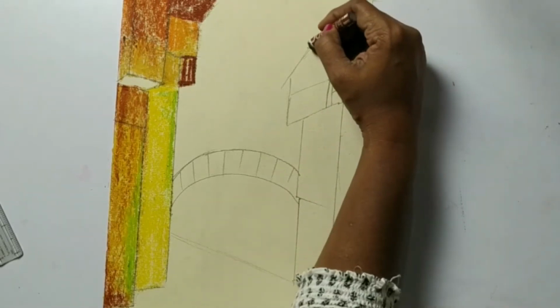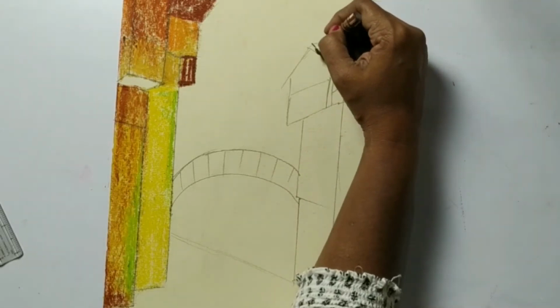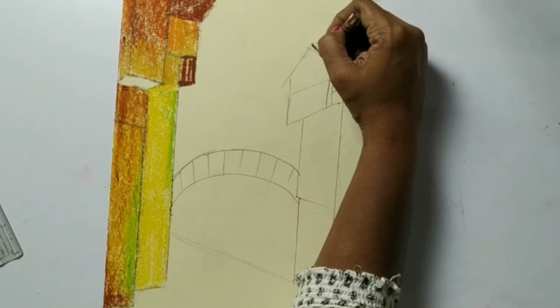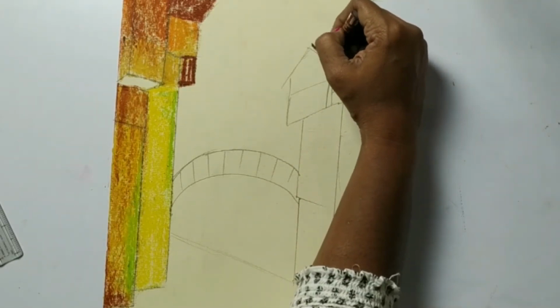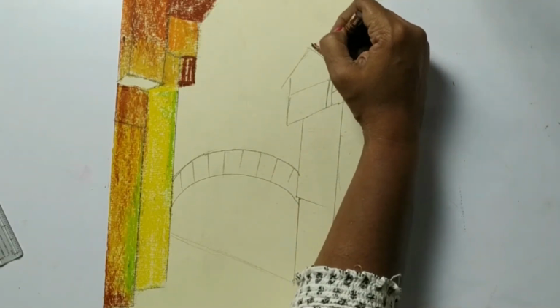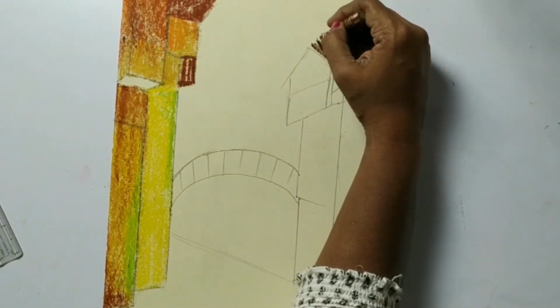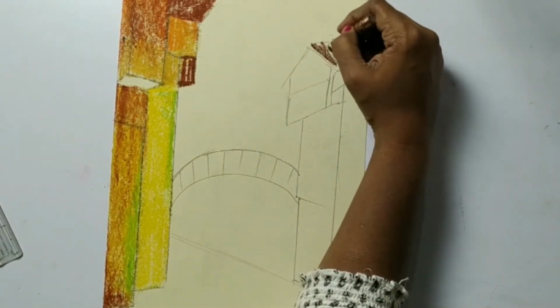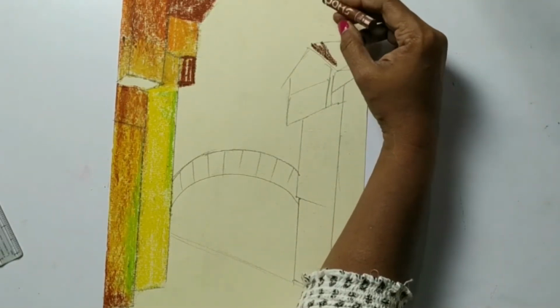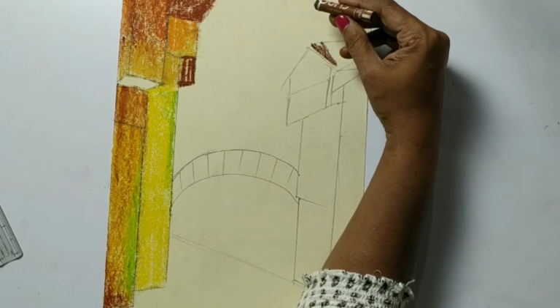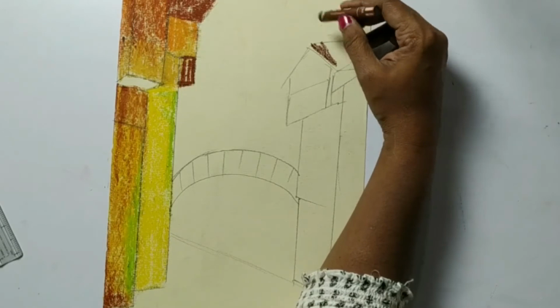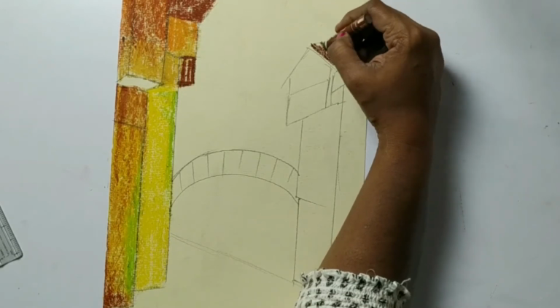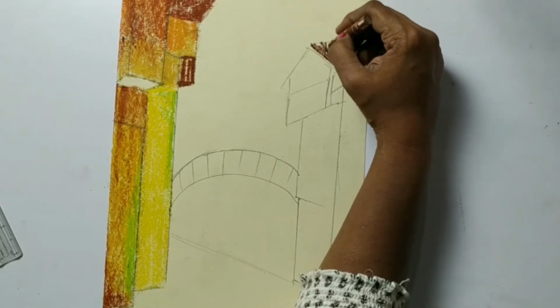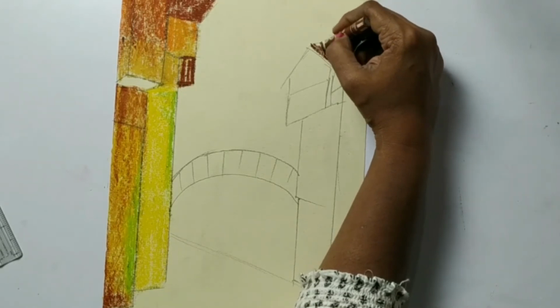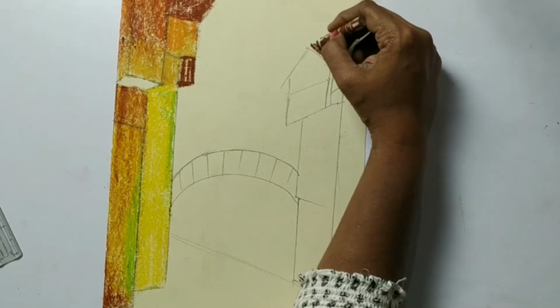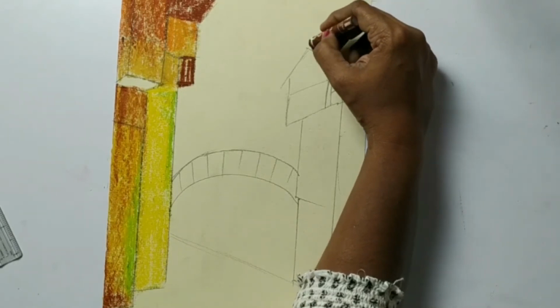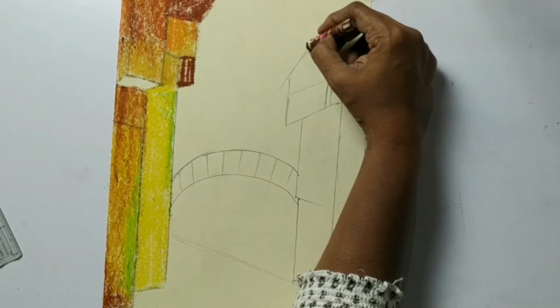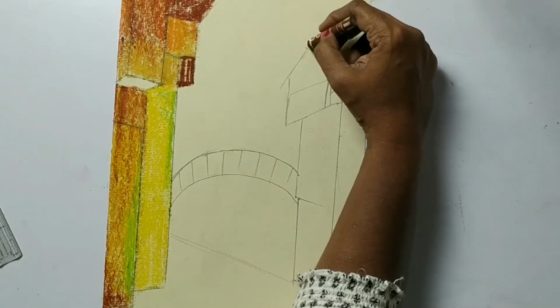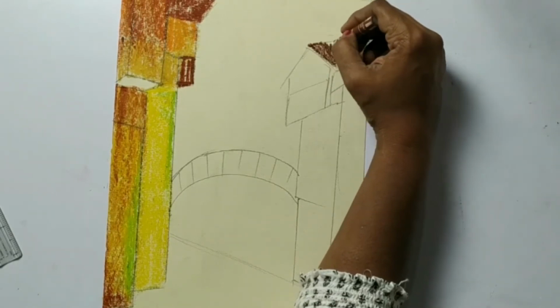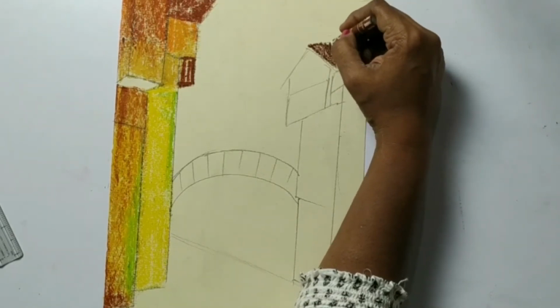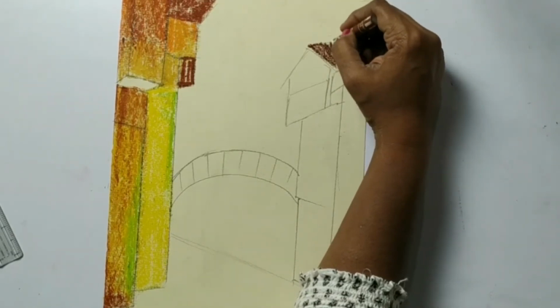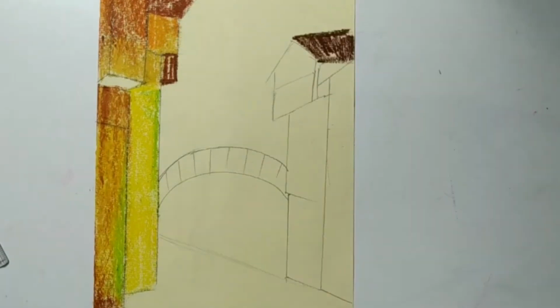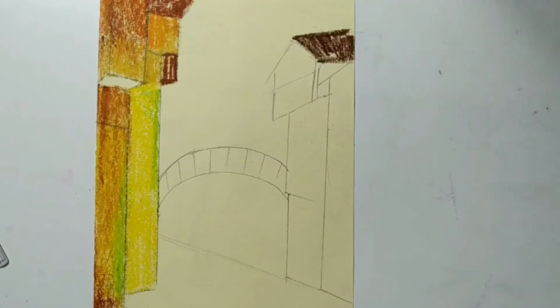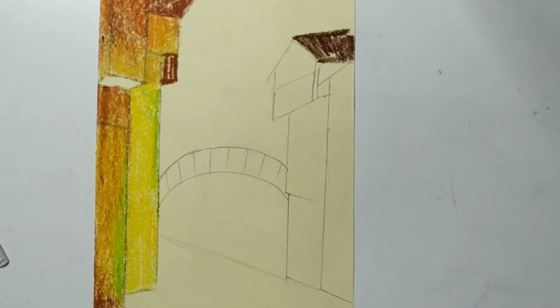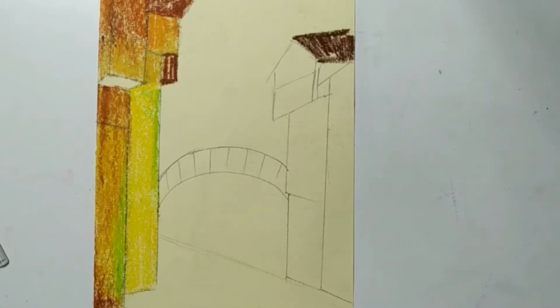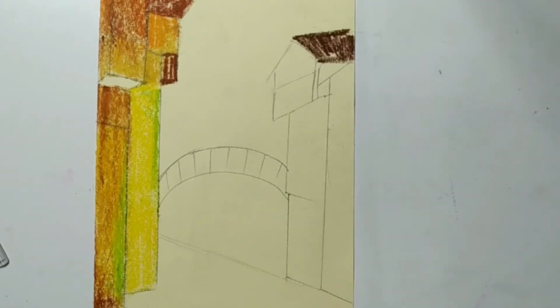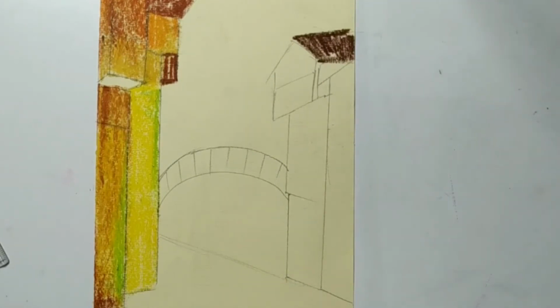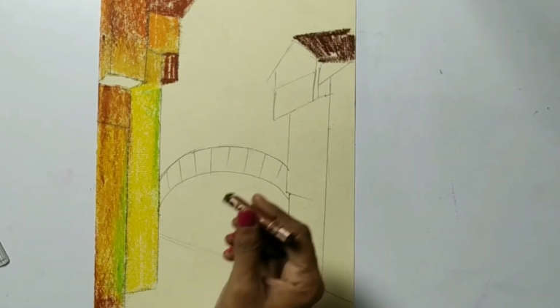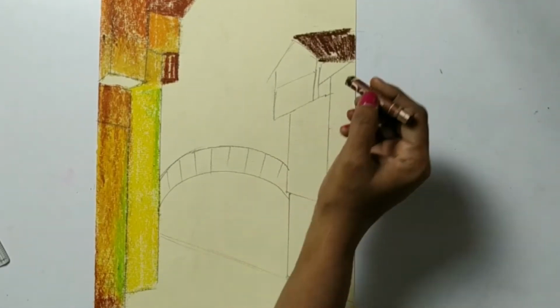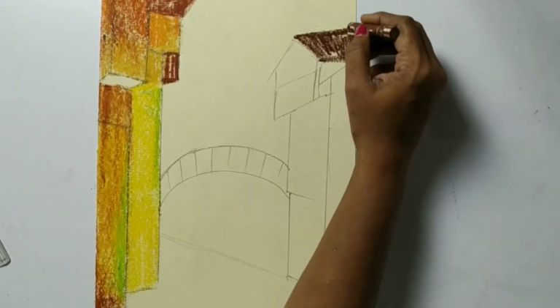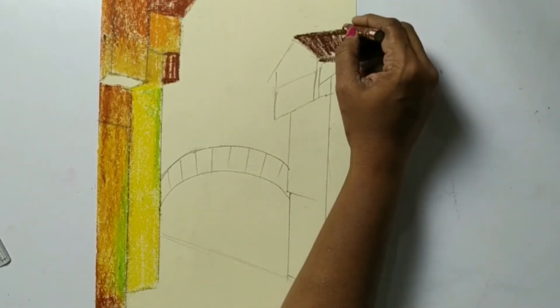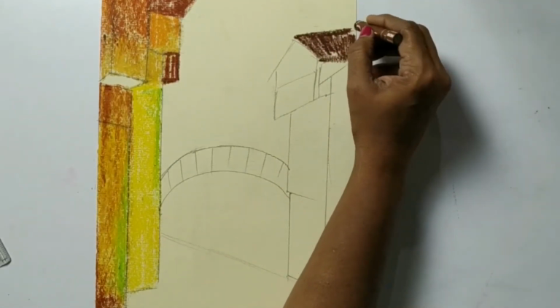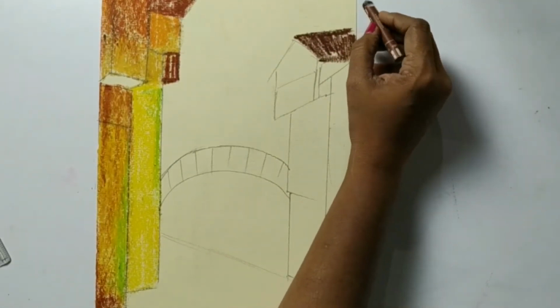Now the other side - this is also brown but this is stark brown. Now we are going to work with this dark brown on the other side.